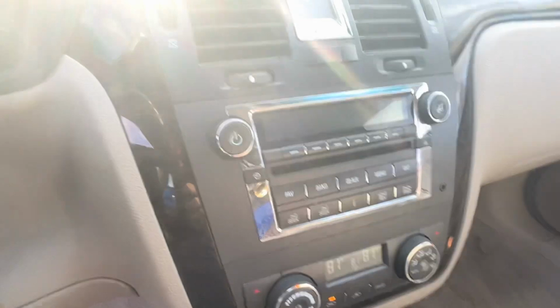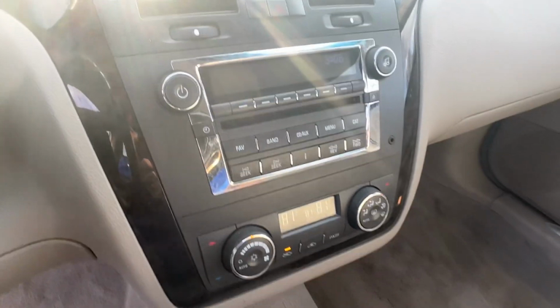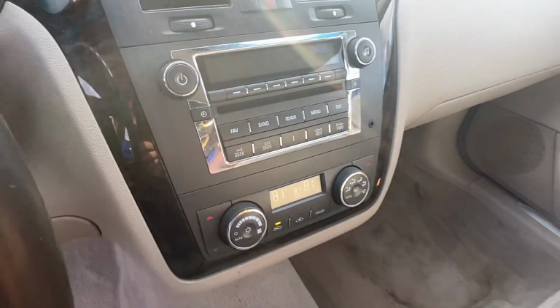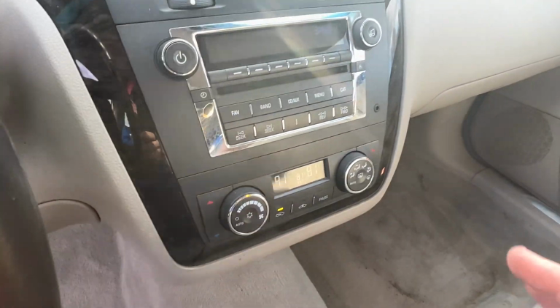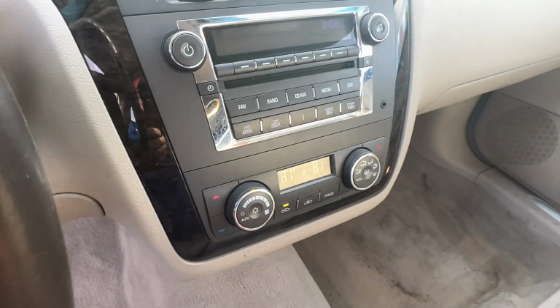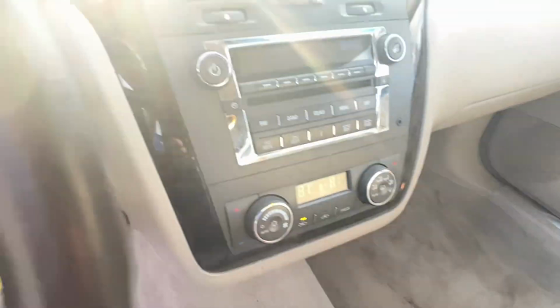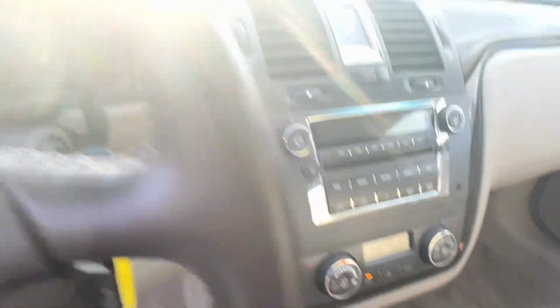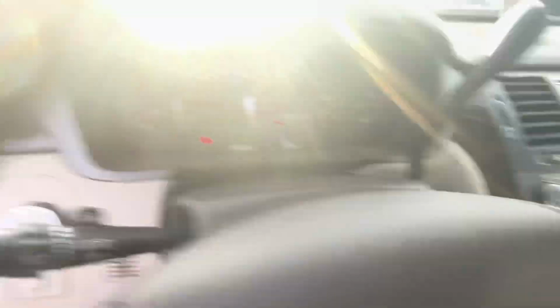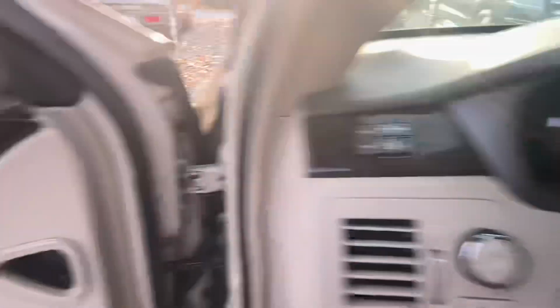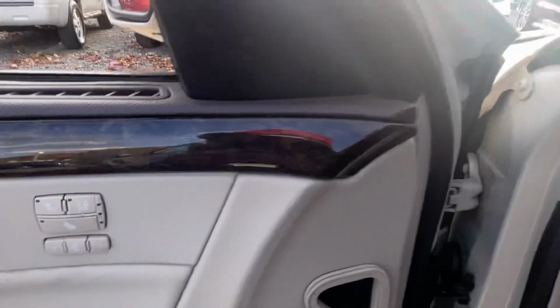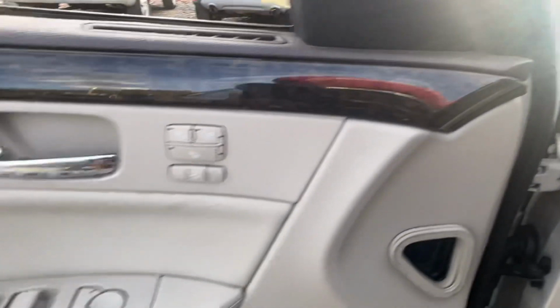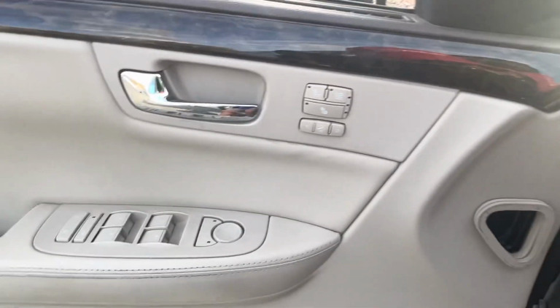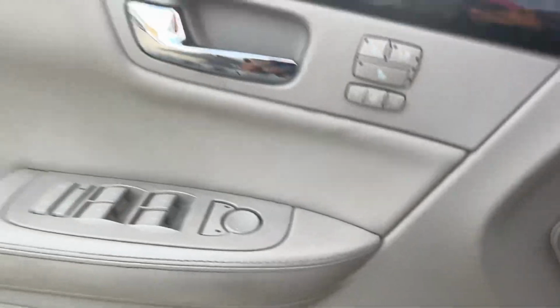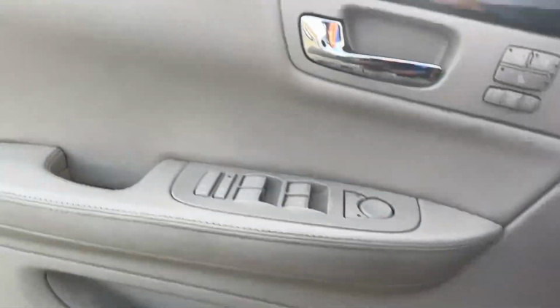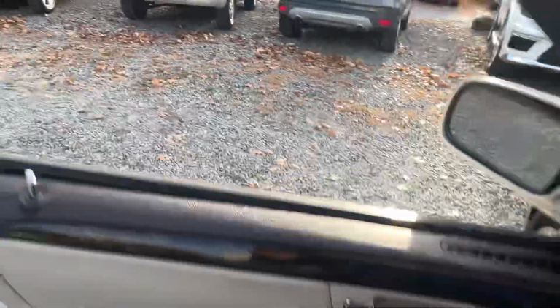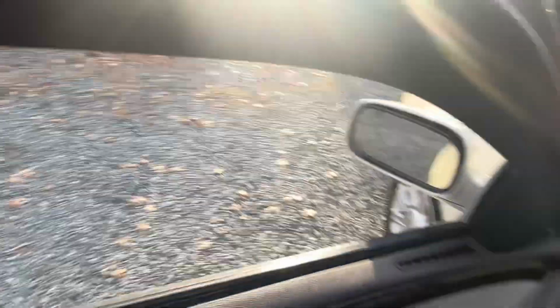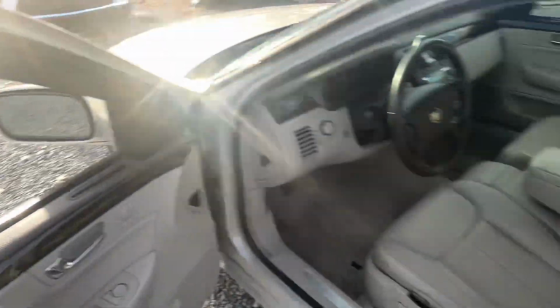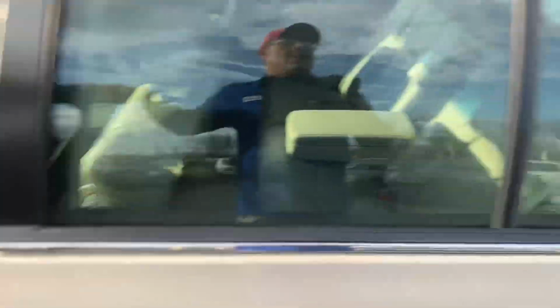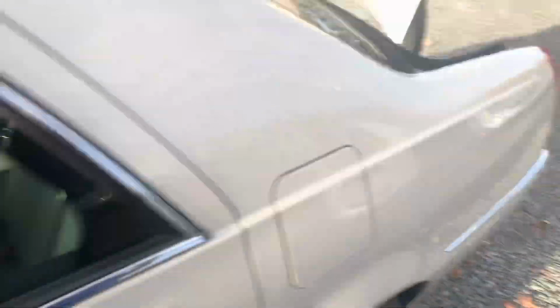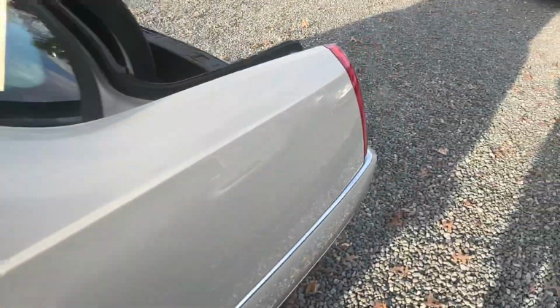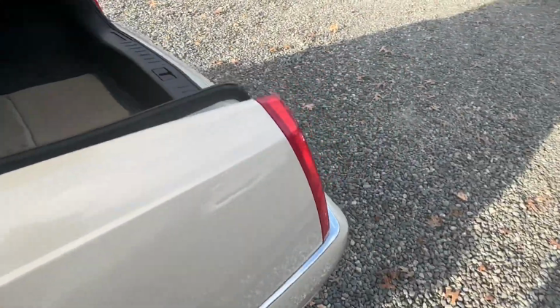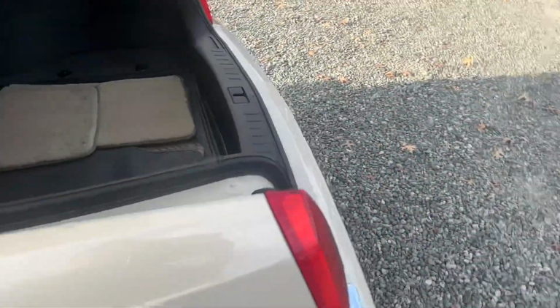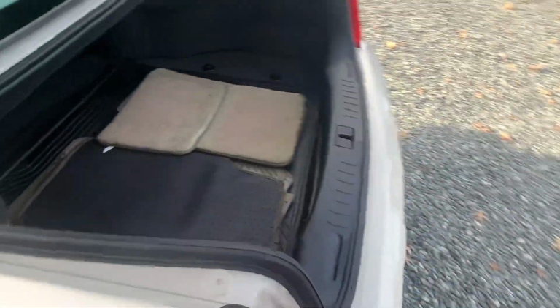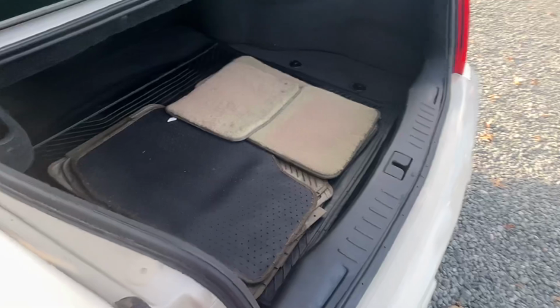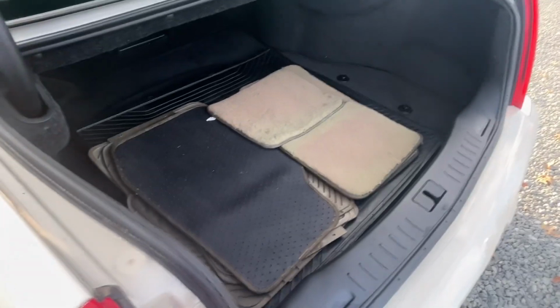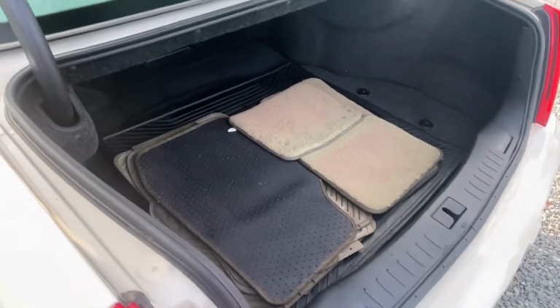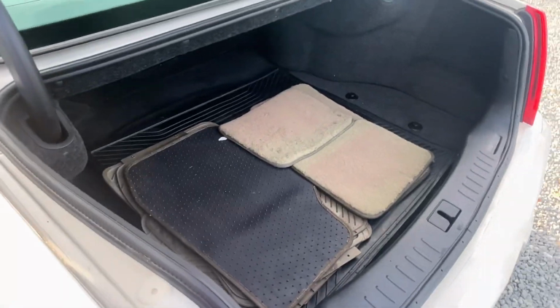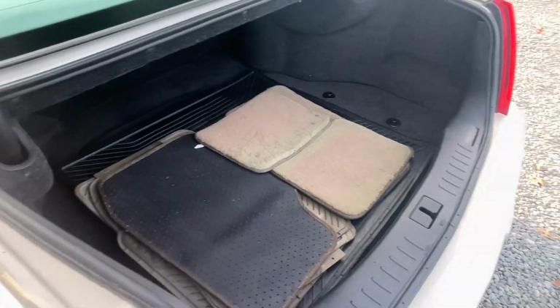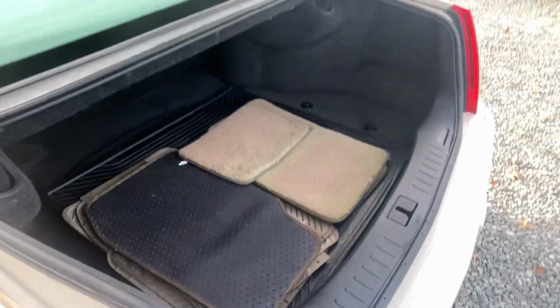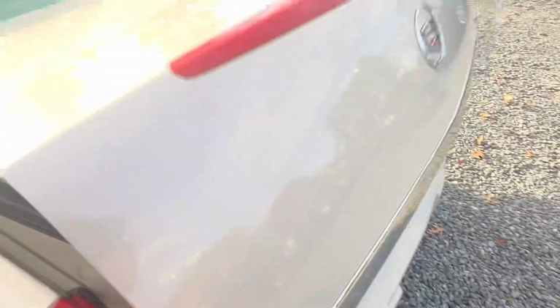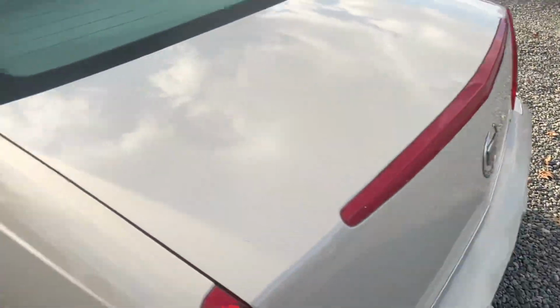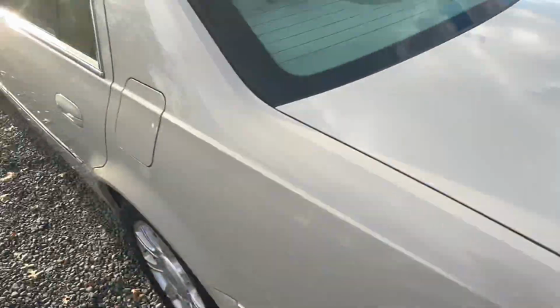Over here's your radio and climate controls. Let's pop that hood and trunk. Like I said, plenty of room back there — let's close that up.